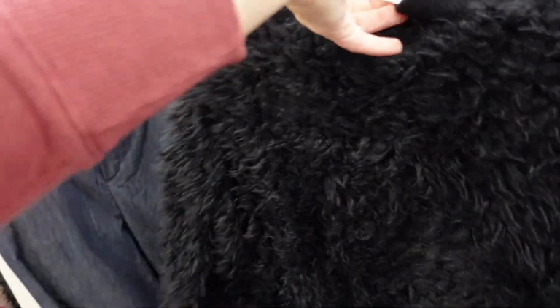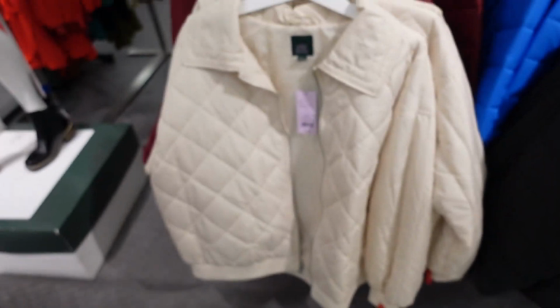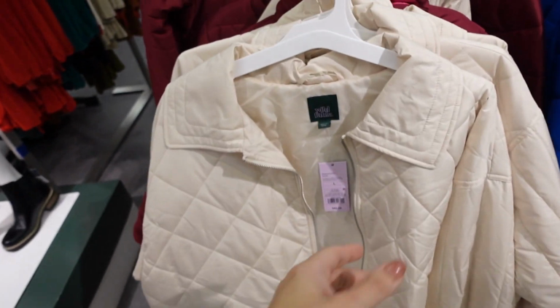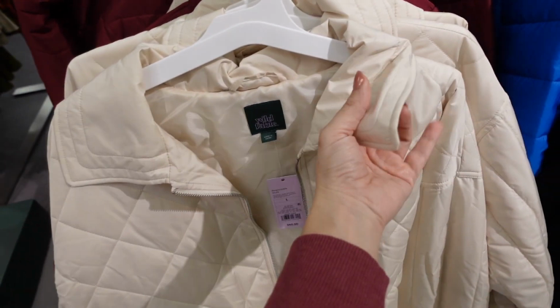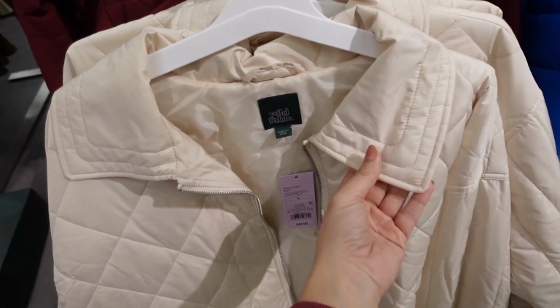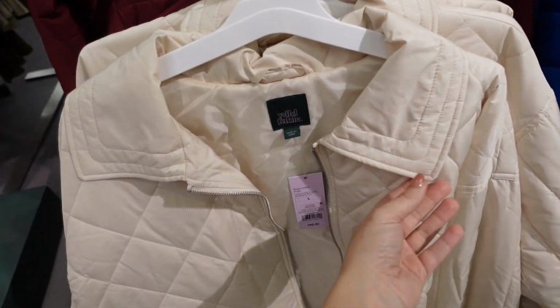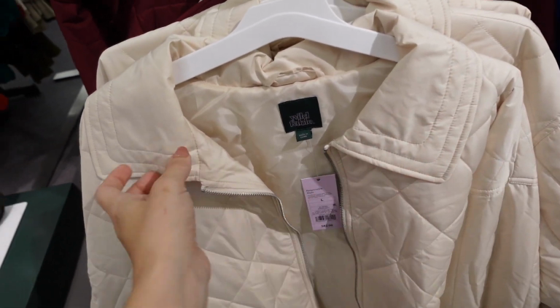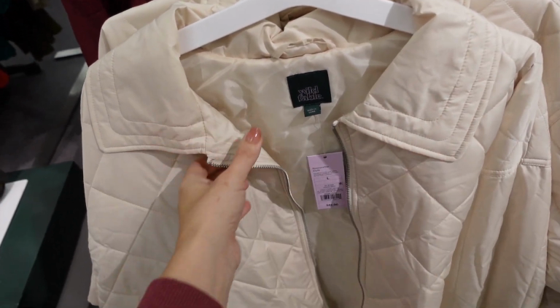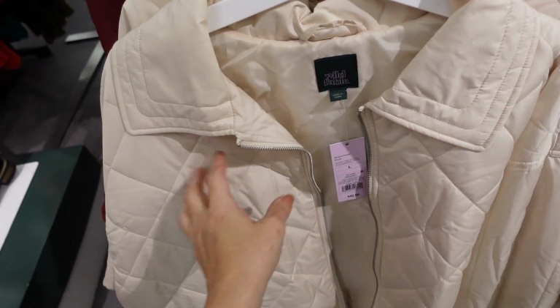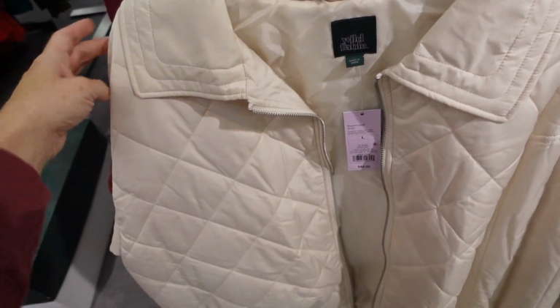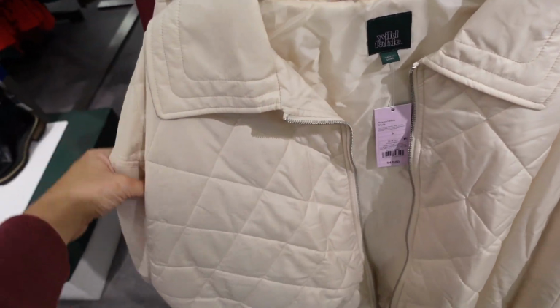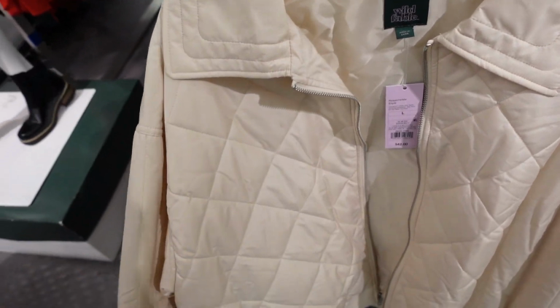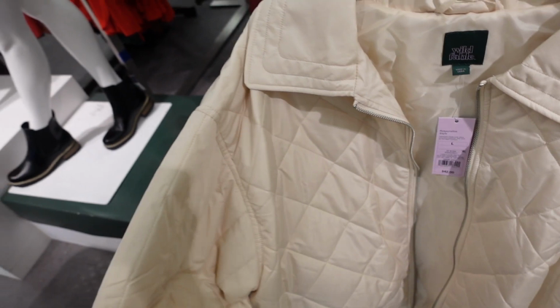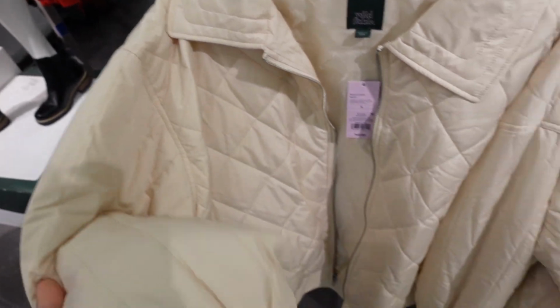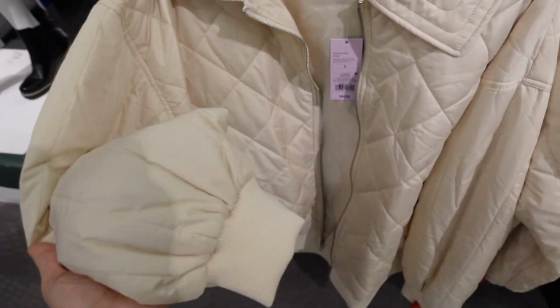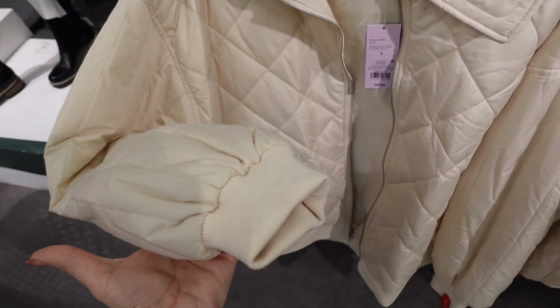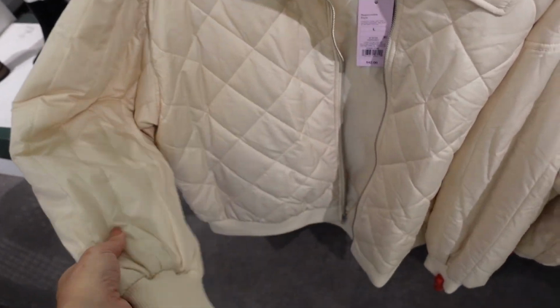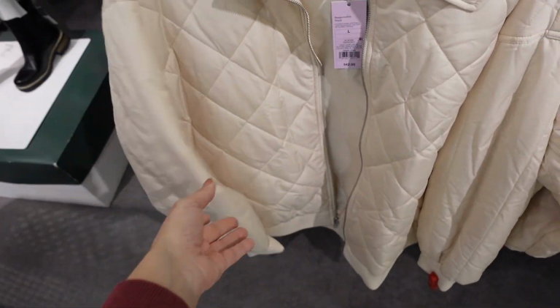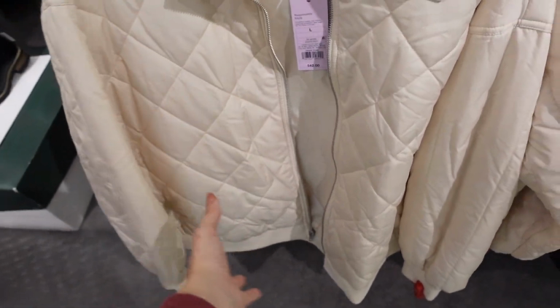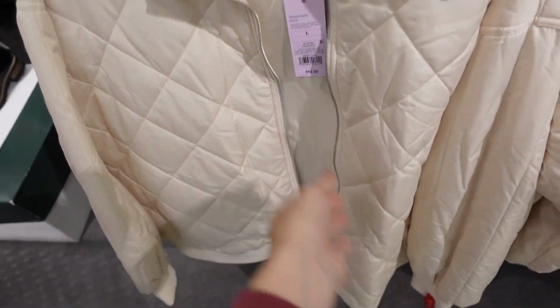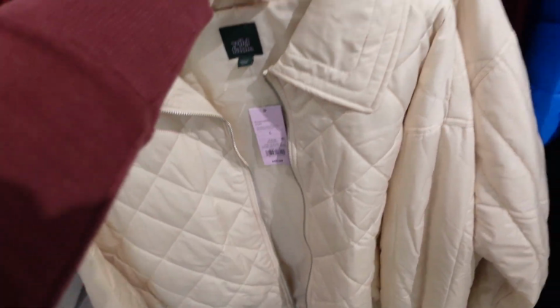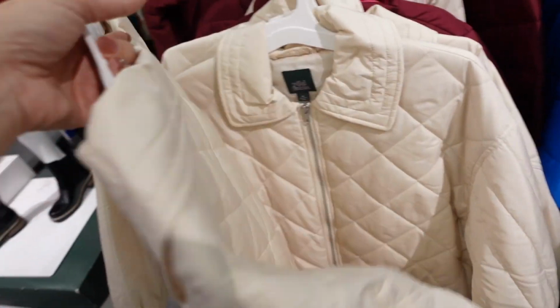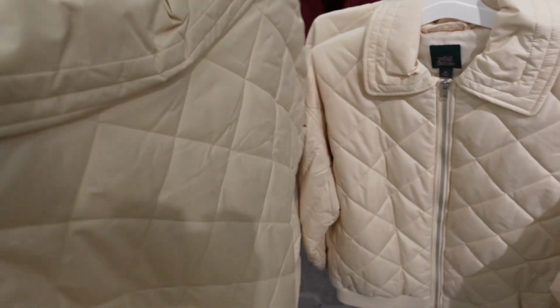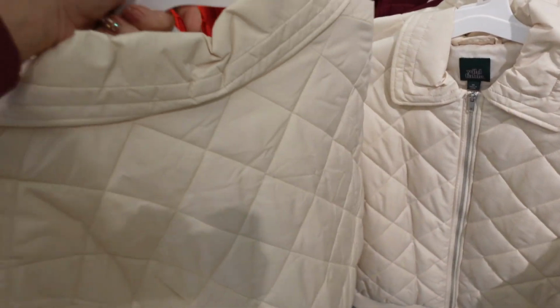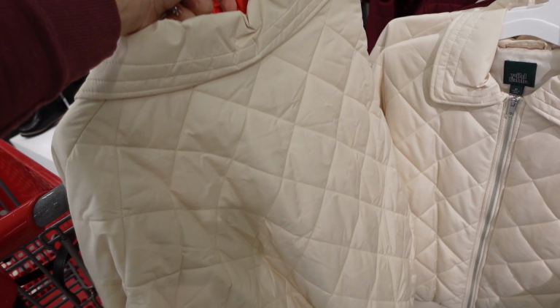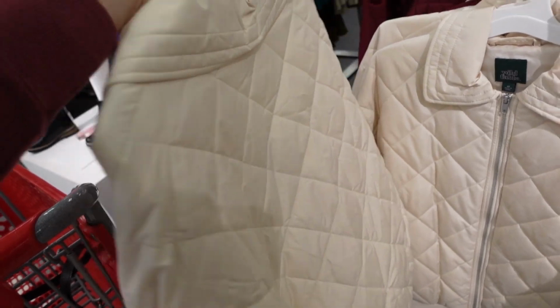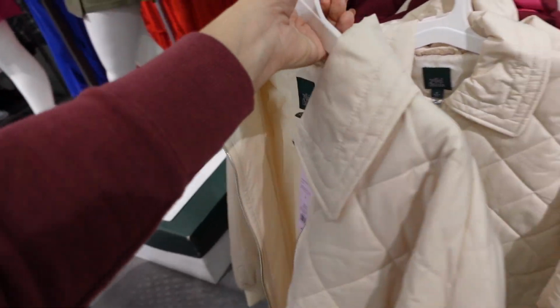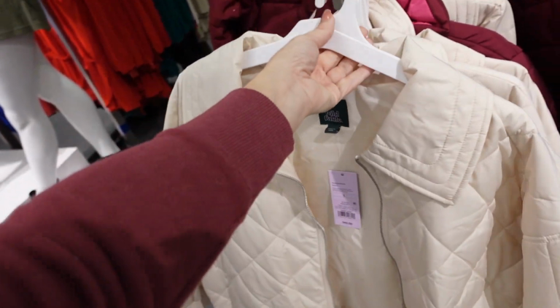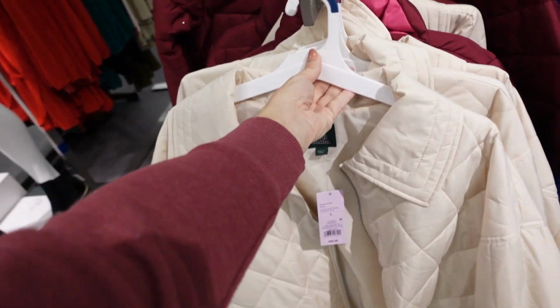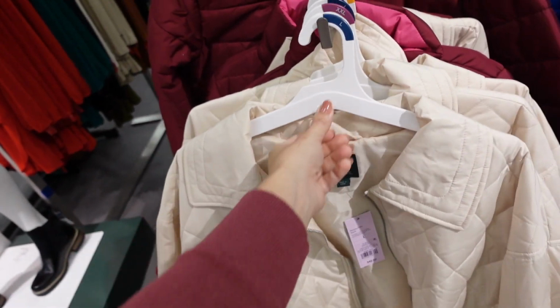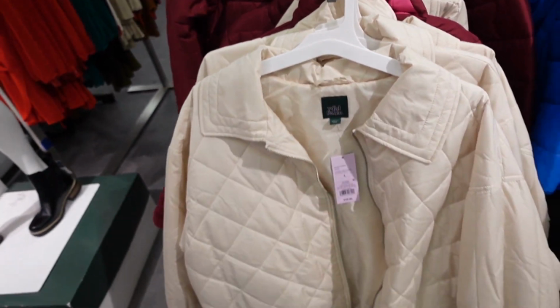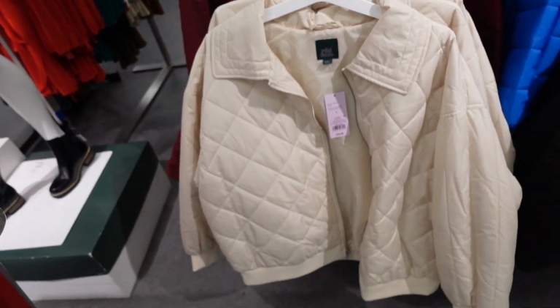New quilted coat from Wild Fable — this one has that oversized collar, completely quilted, drop sleeve, ribbed wrist, some gathering, and ribbing at the bottom. Same kind of oversized fit through the back. They're $42.